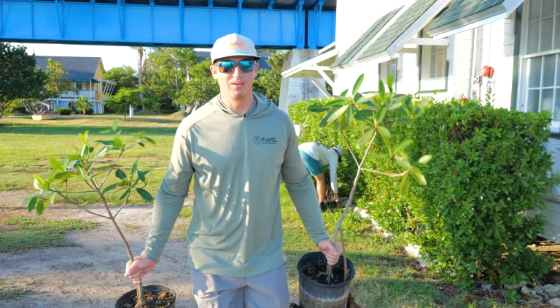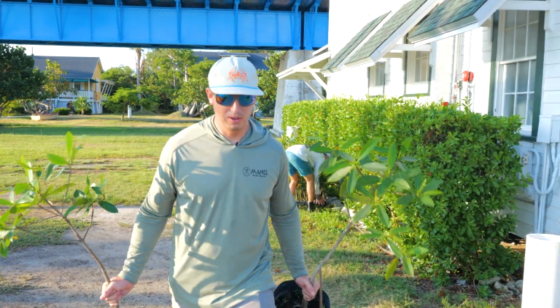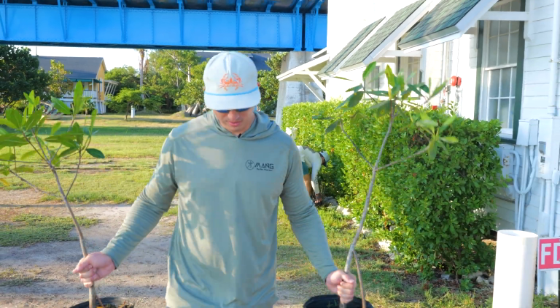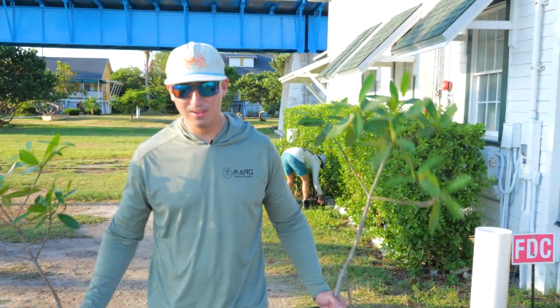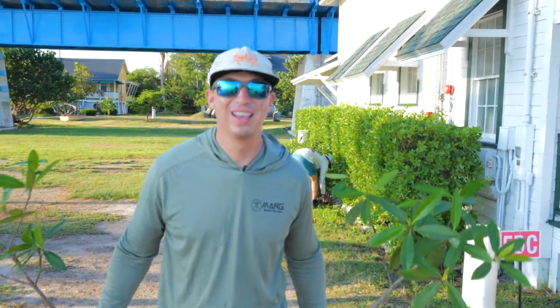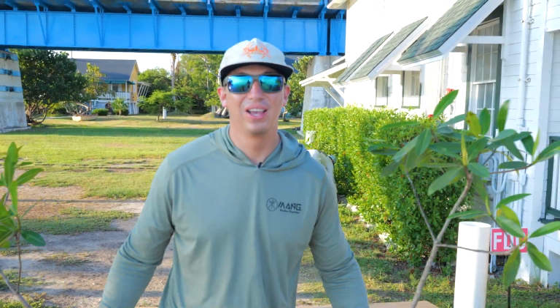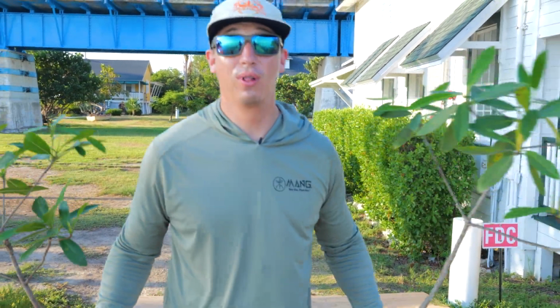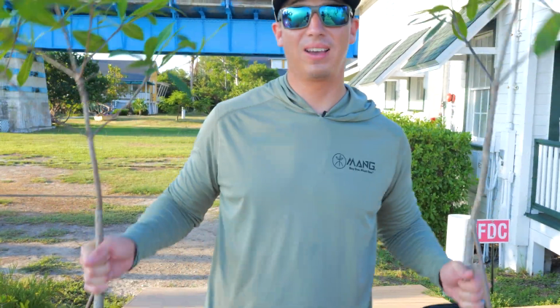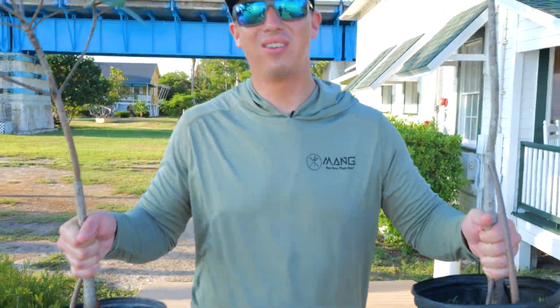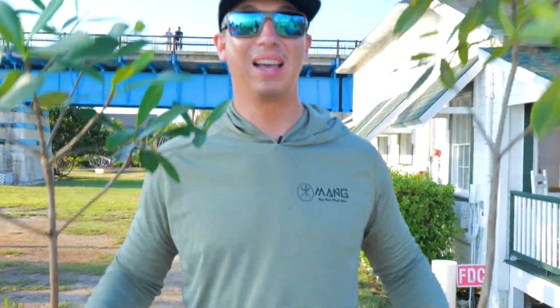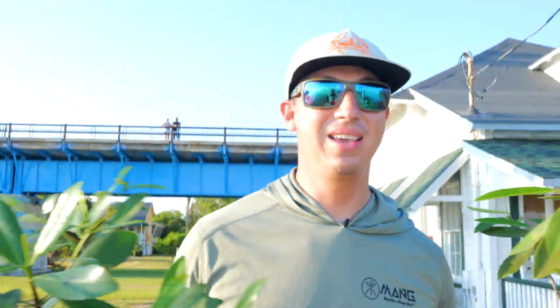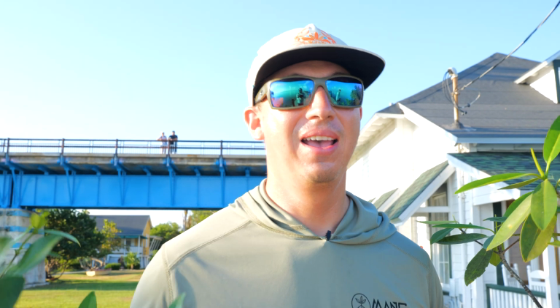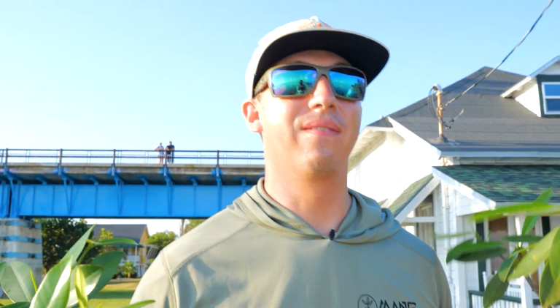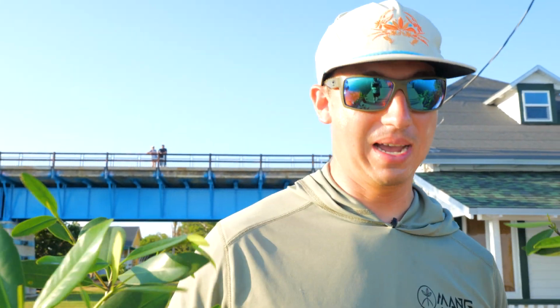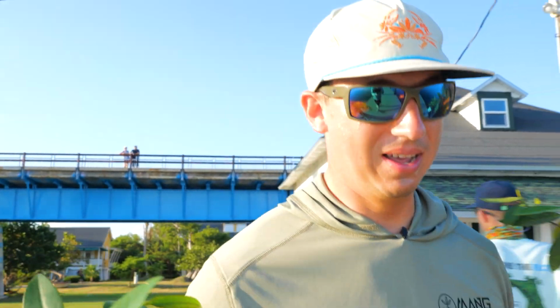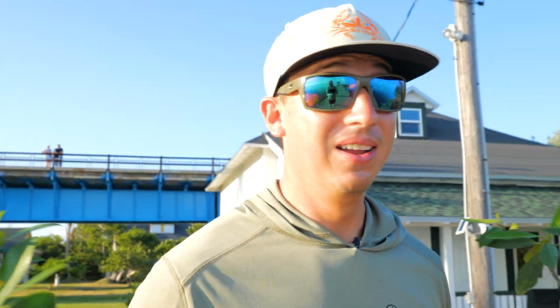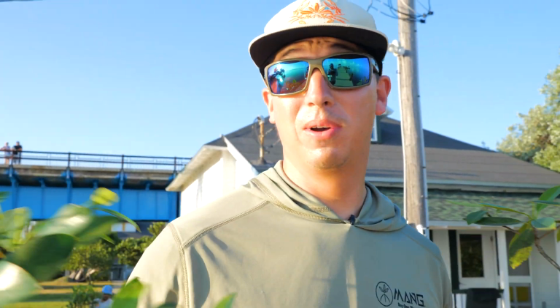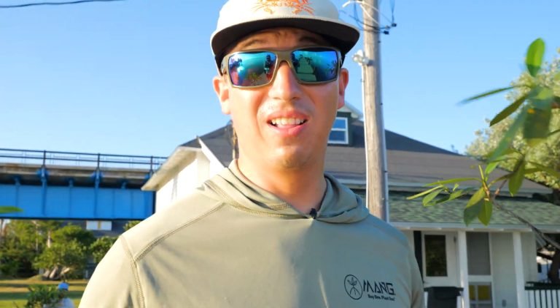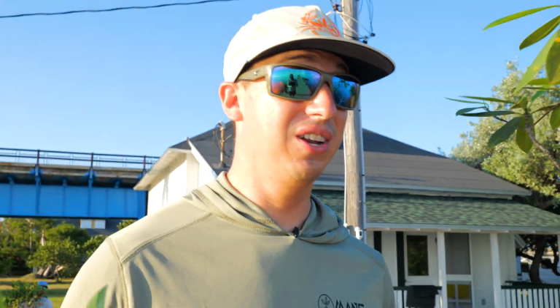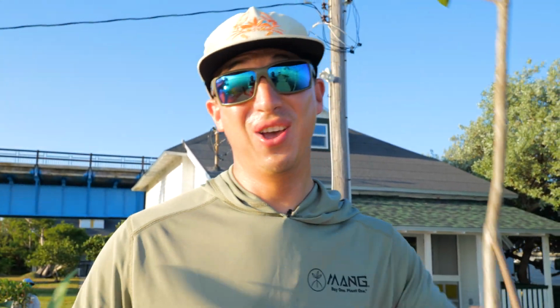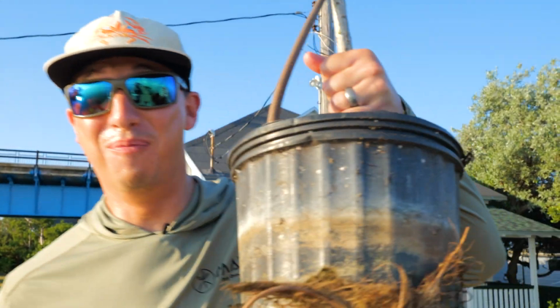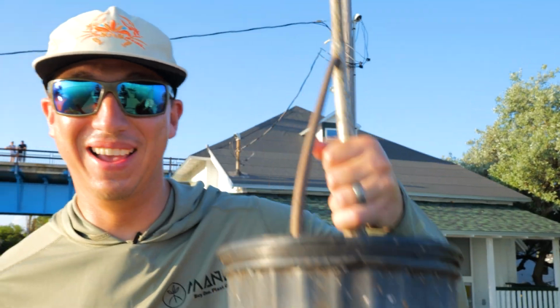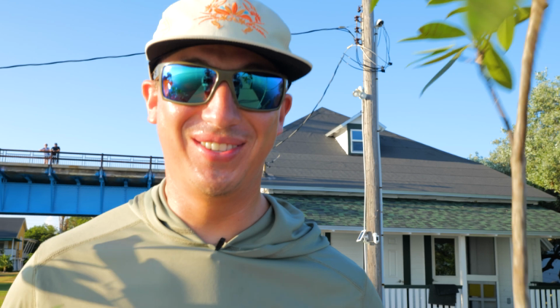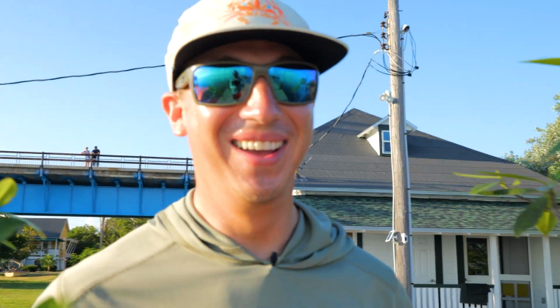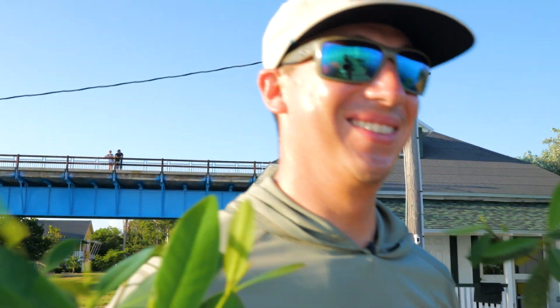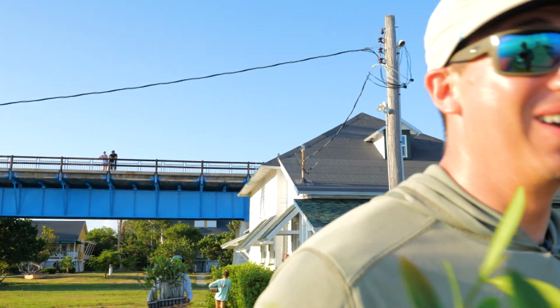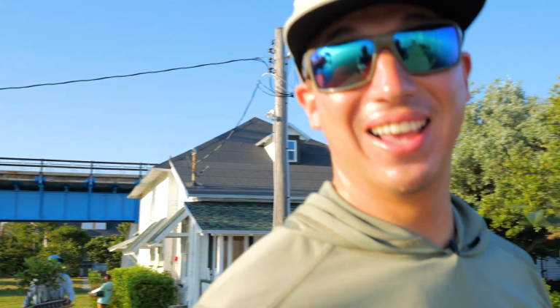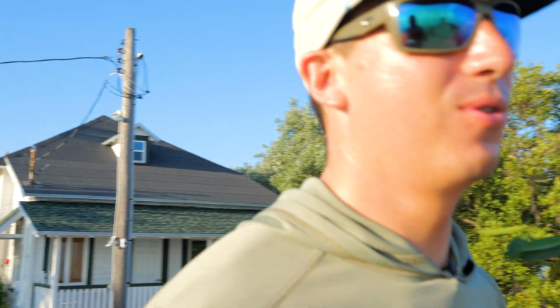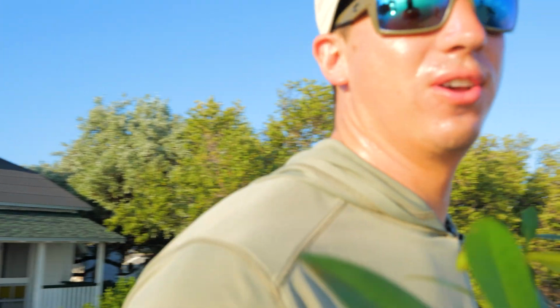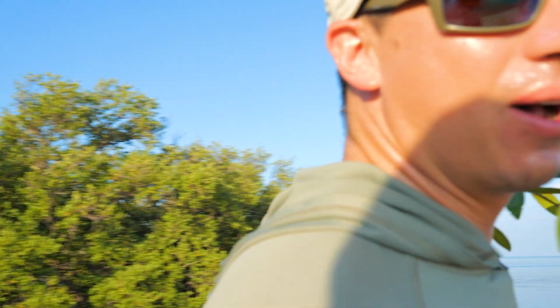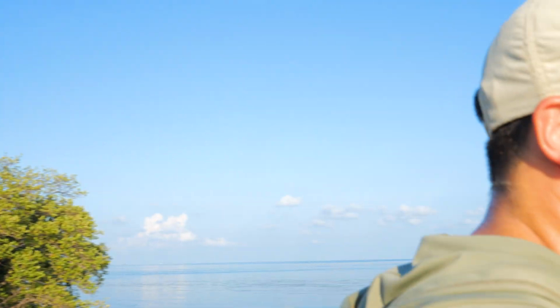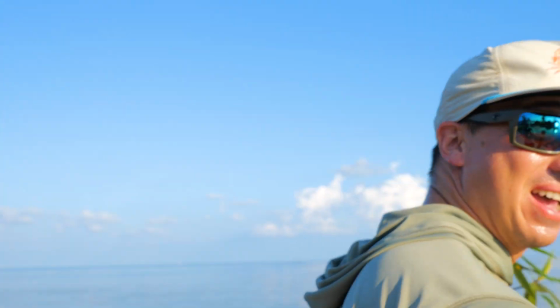Early morning walk with some mangroves. We're going to go plant these guys down on Molasses Key and have a good time doing it. Just as much as we love fishing, we love planting mangroves too. Stay tuned — we're going to show you guys how we plant these mangroves.